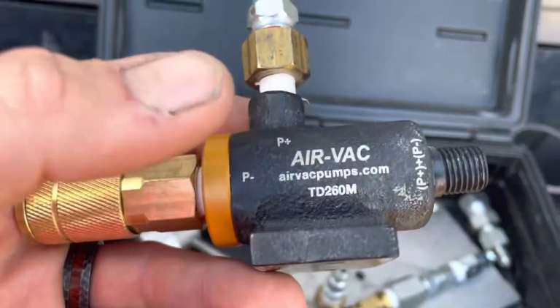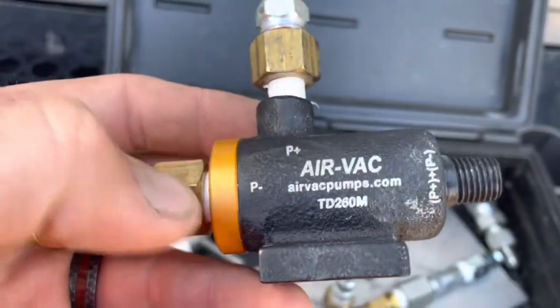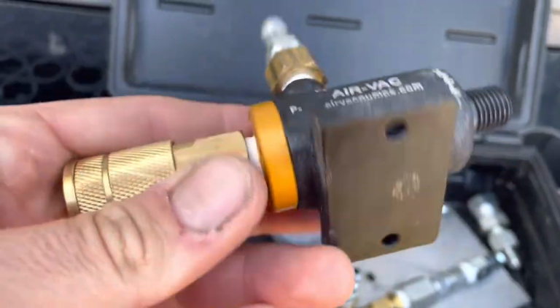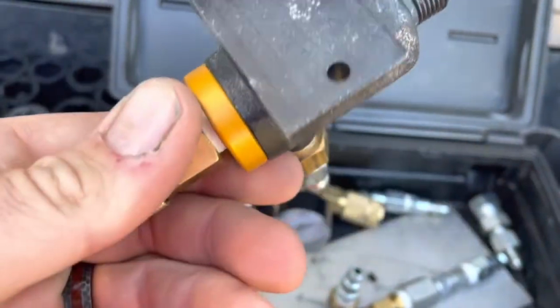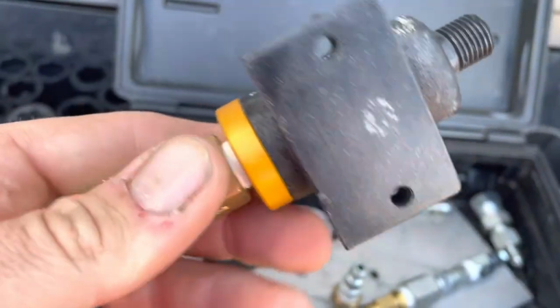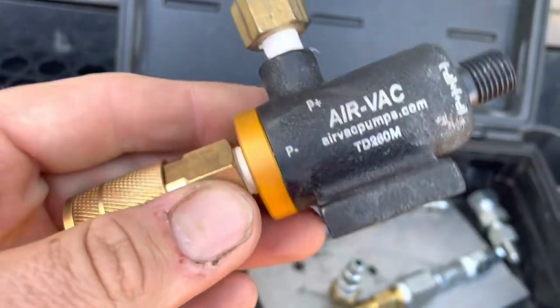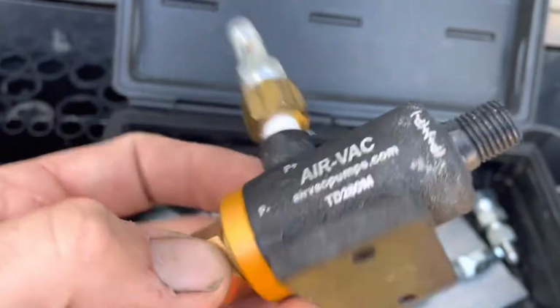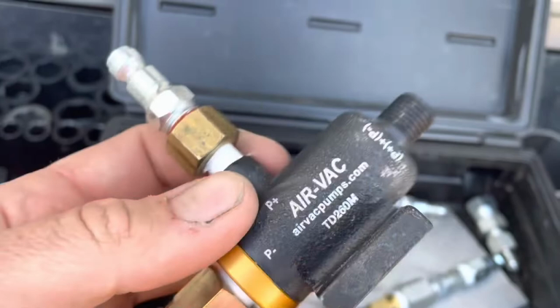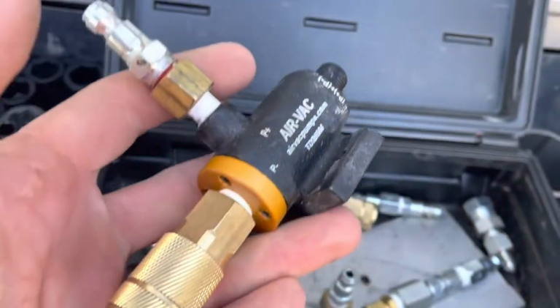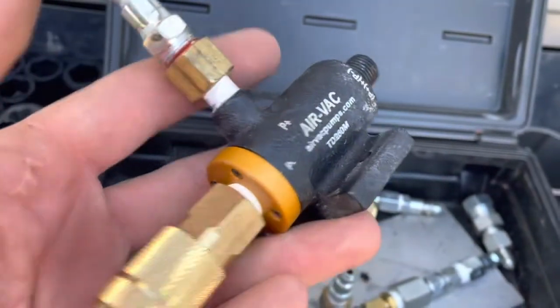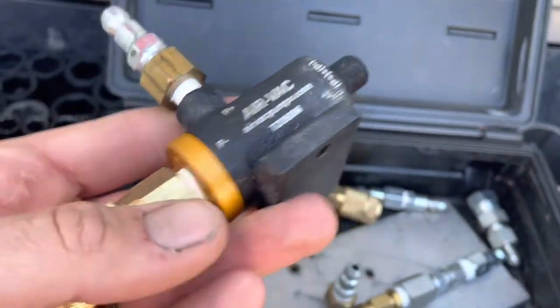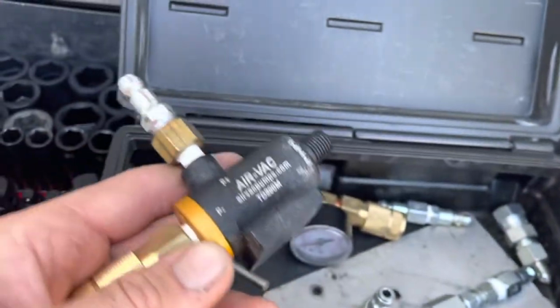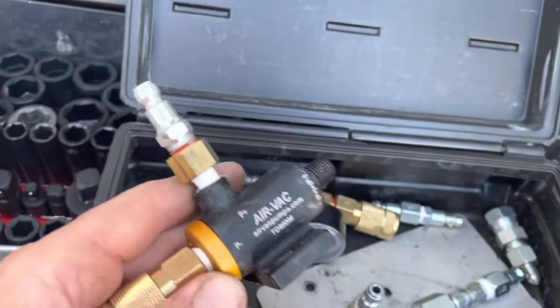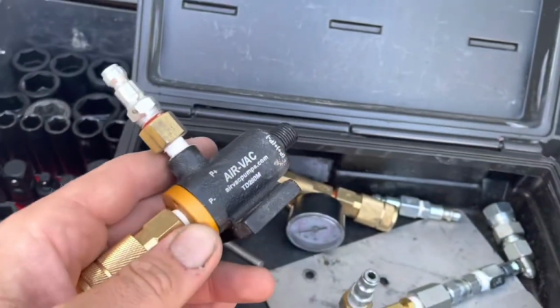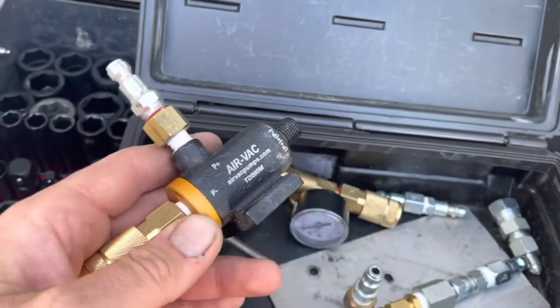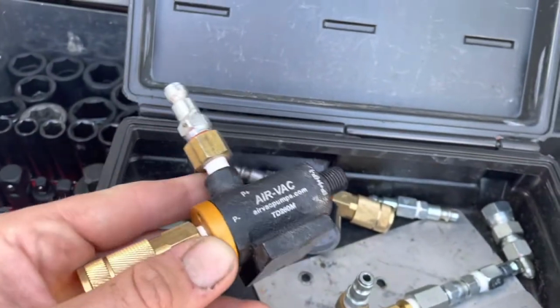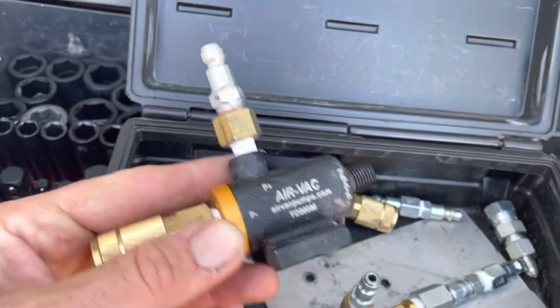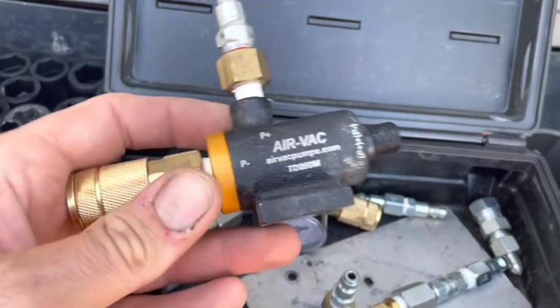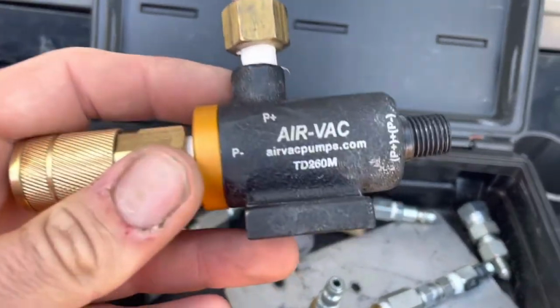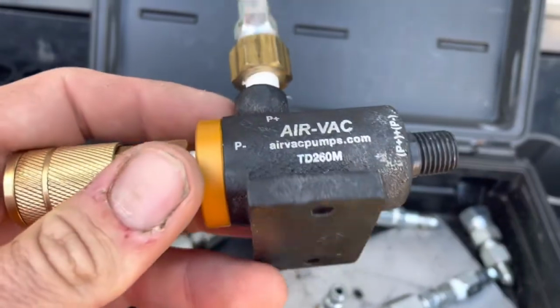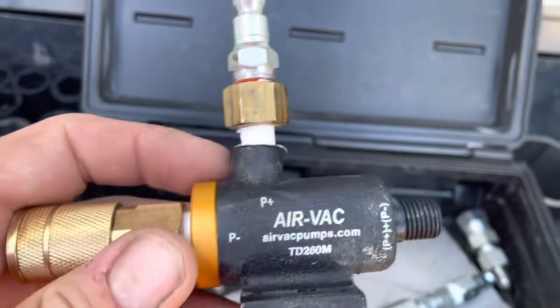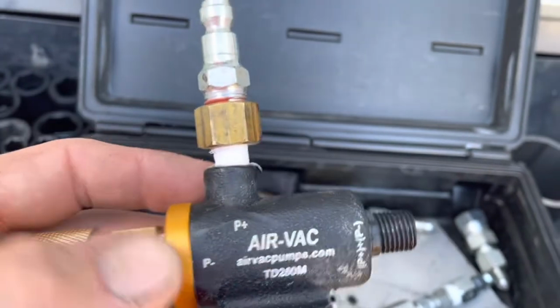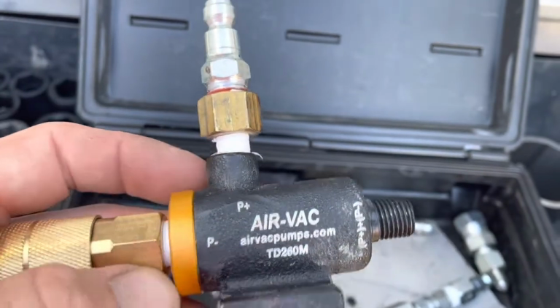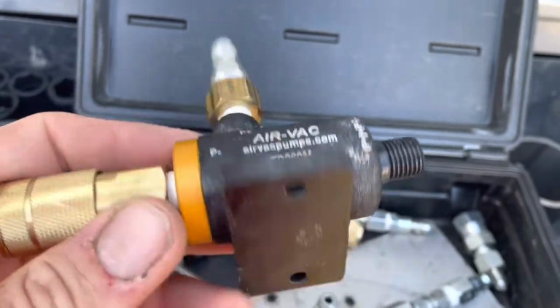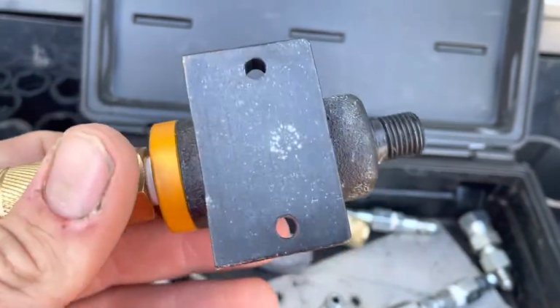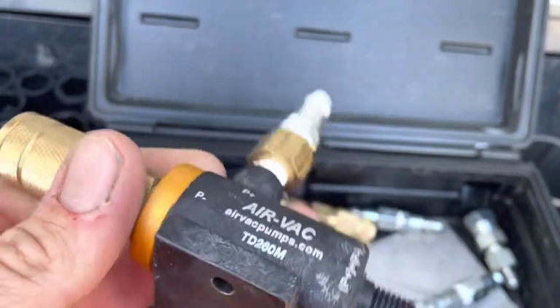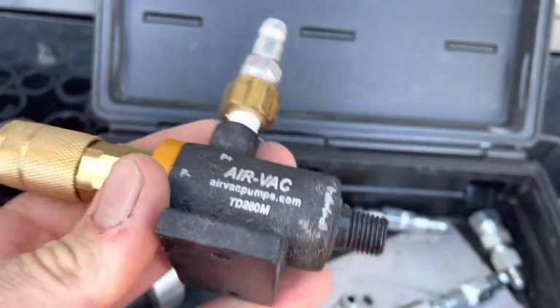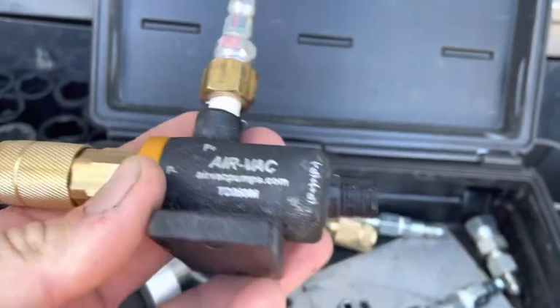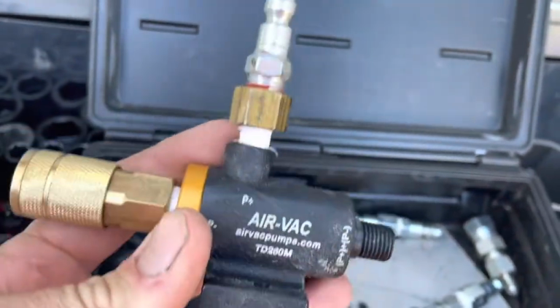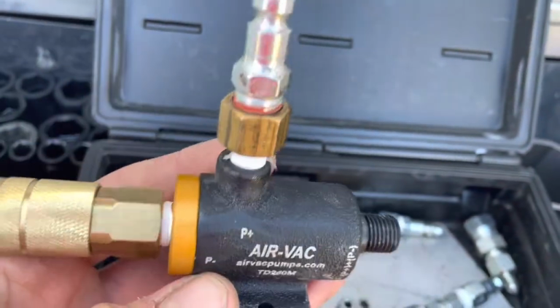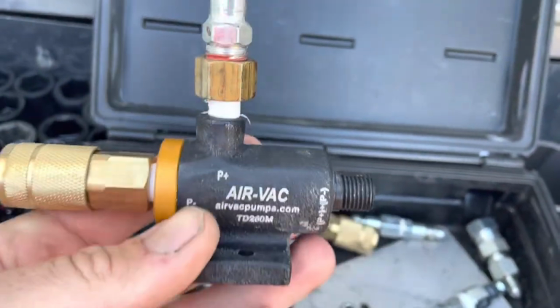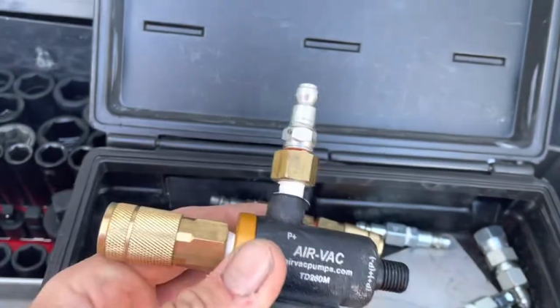I got this on eBay — you can also get it there. There is a CAT part number, so if you work for a CAT dealer and they'll allow you to charge it to your truck, I'll put the part number in the description. But if you're going to buy it yourself, it's pretty expensive through CAT.